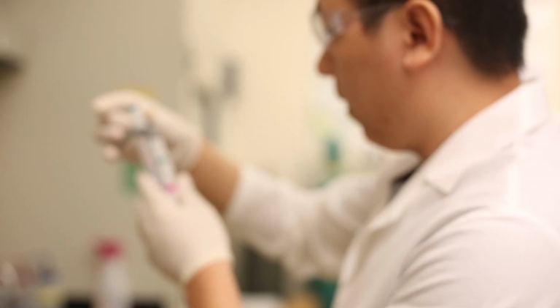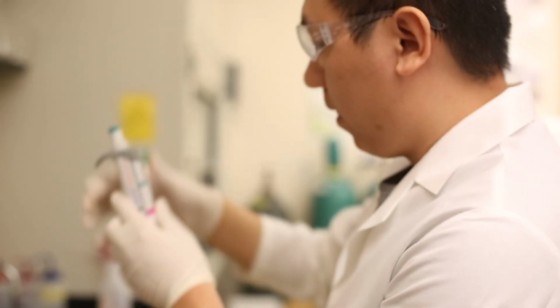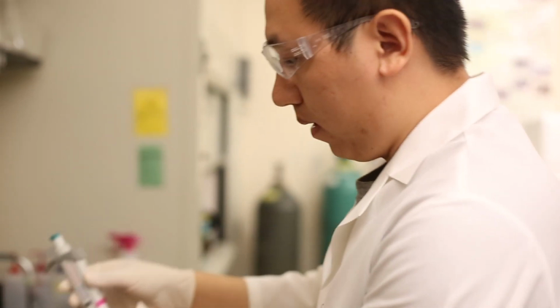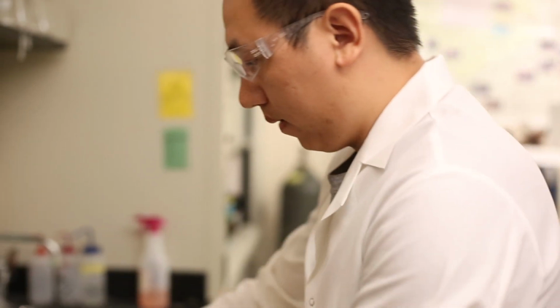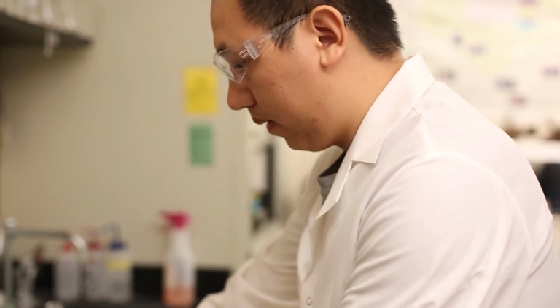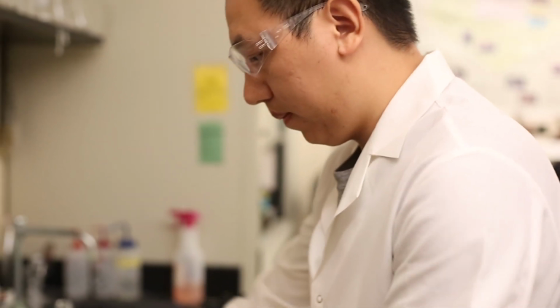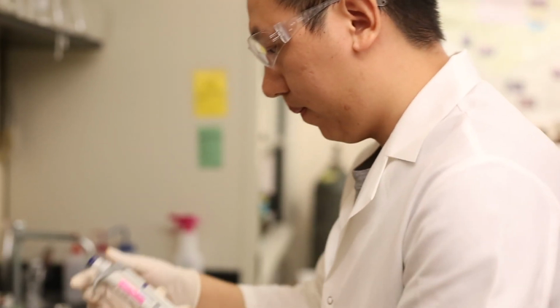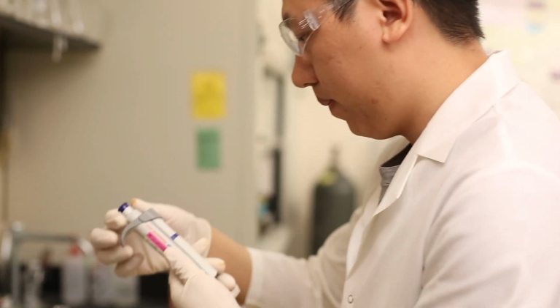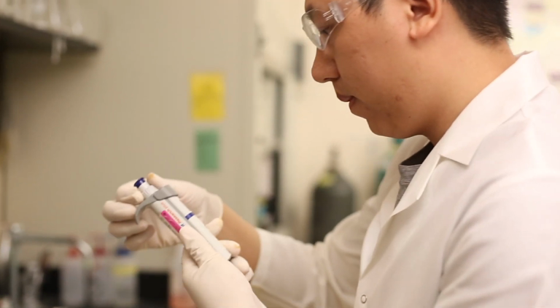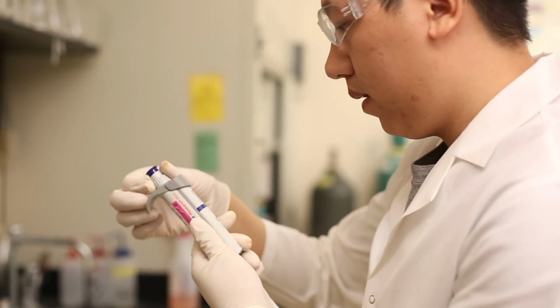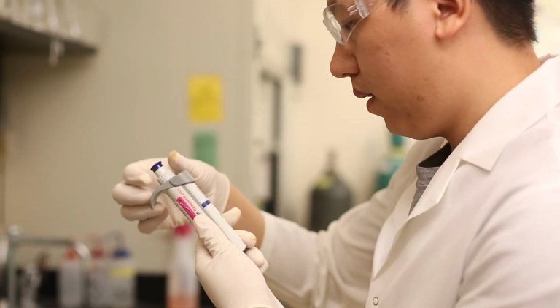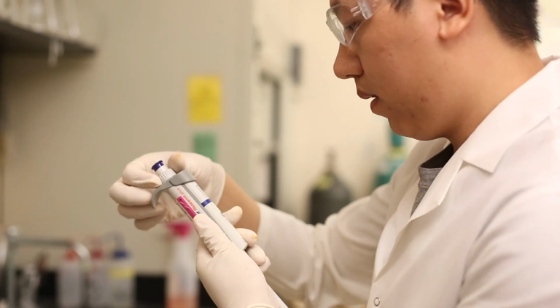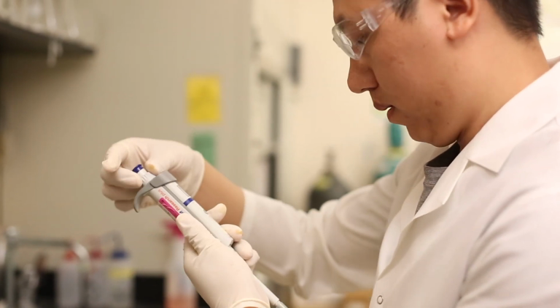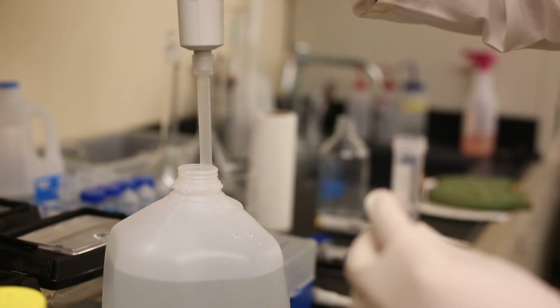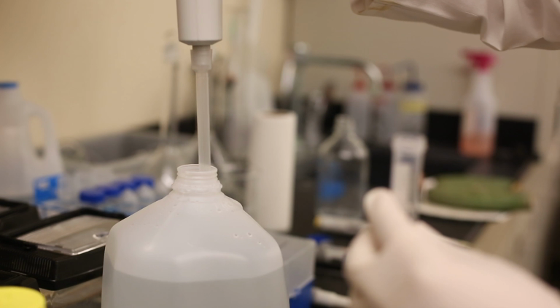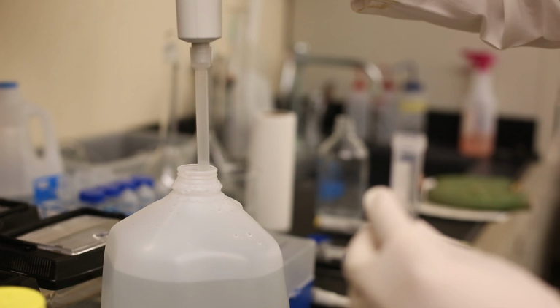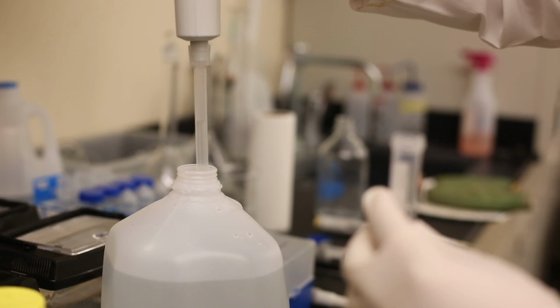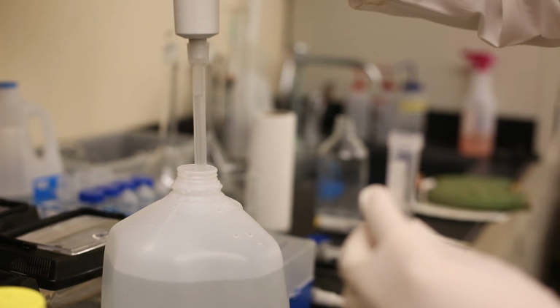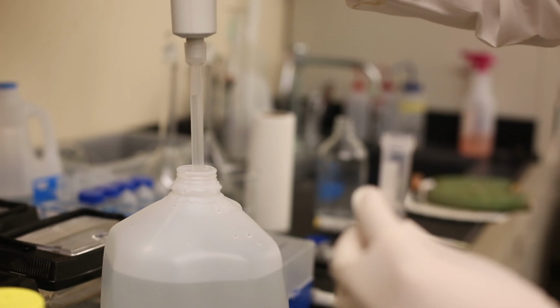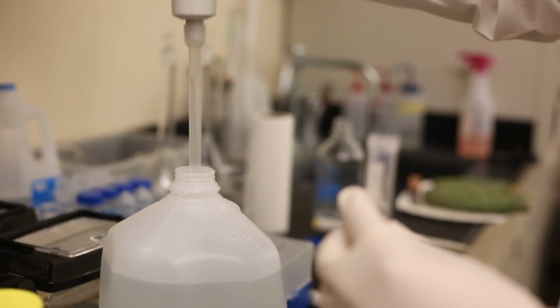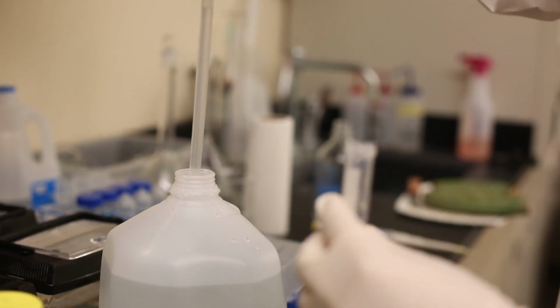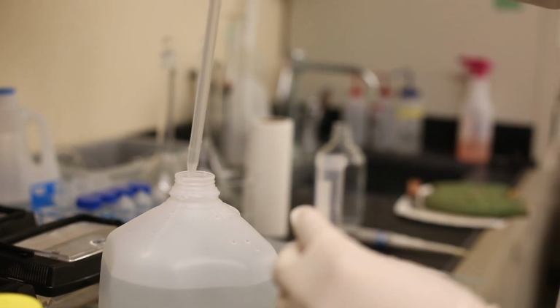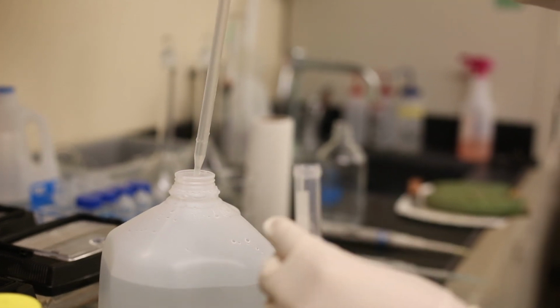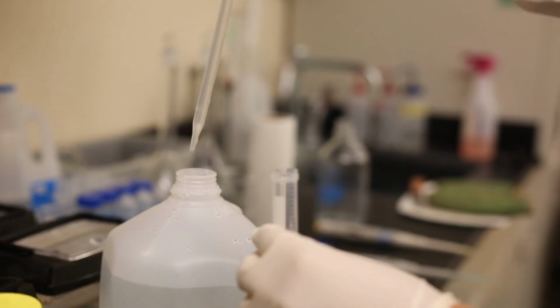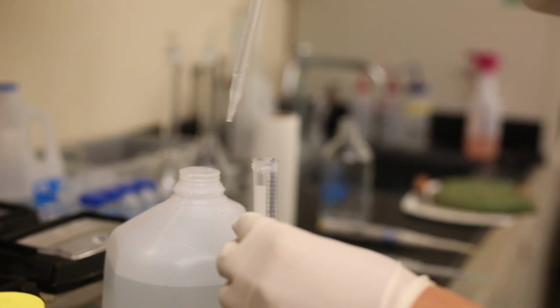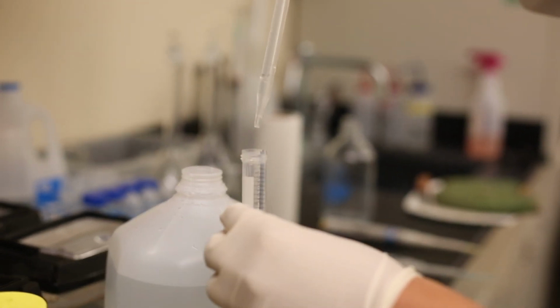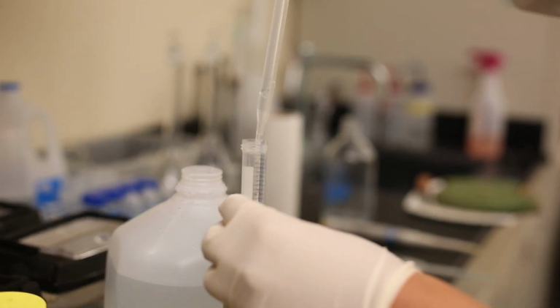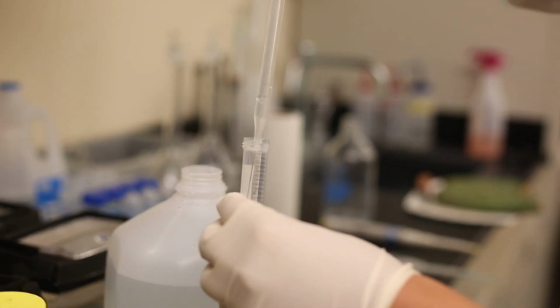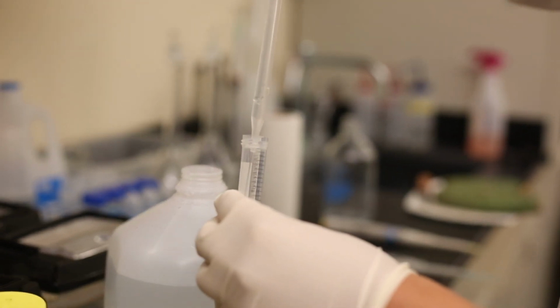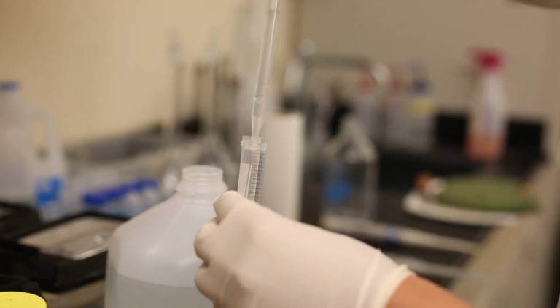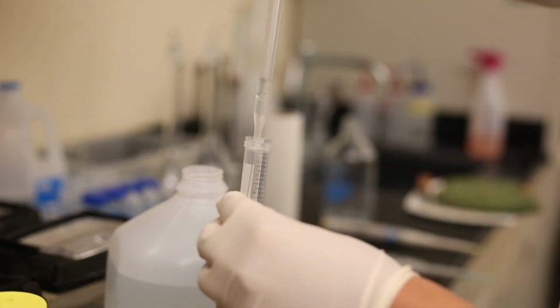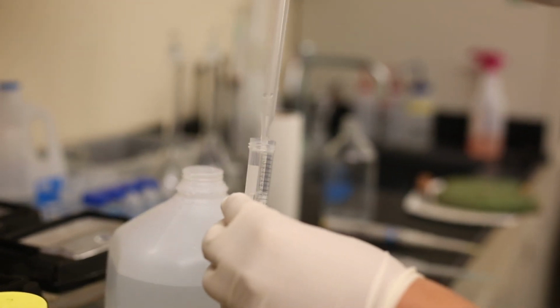The team is working on a prototype of a recirculating water system for a local facility, as well as studying the chemical composition of the mucilage with the goal of synthesizing it in the lab.